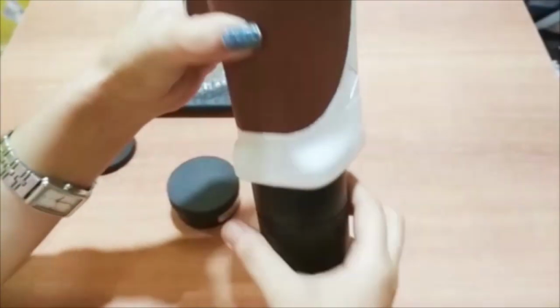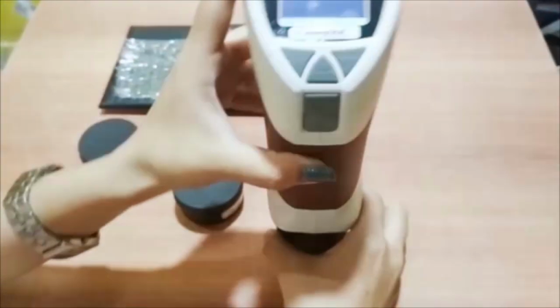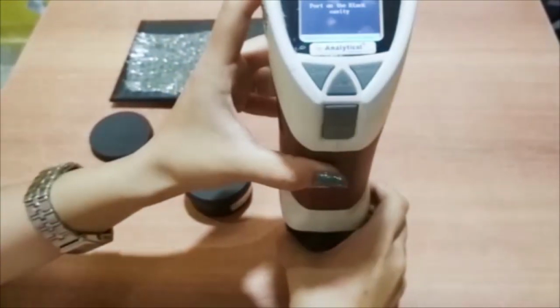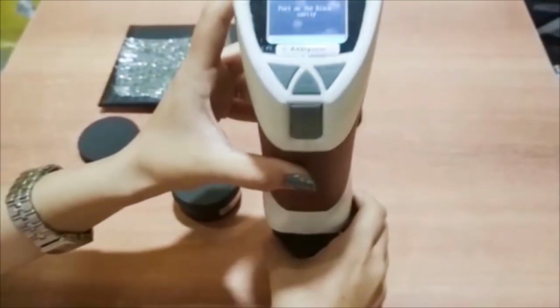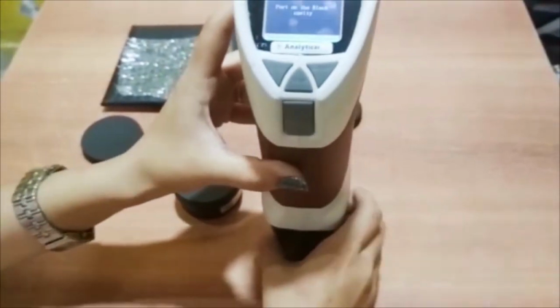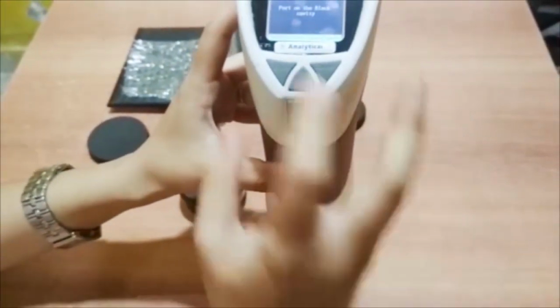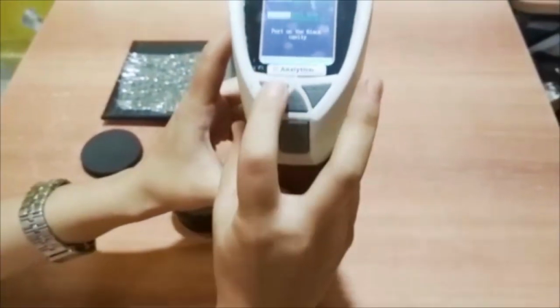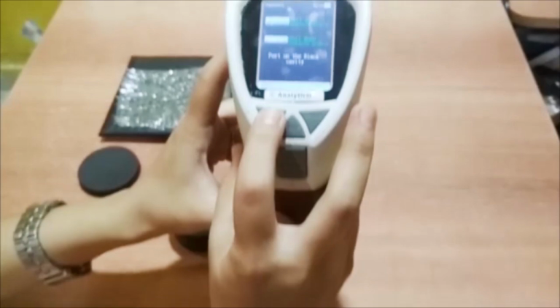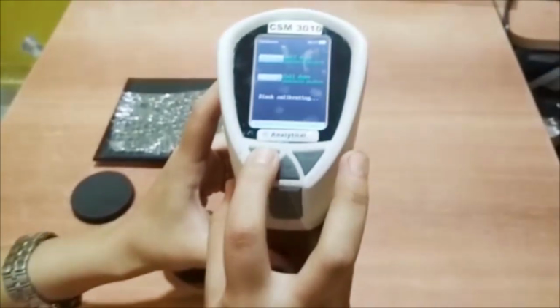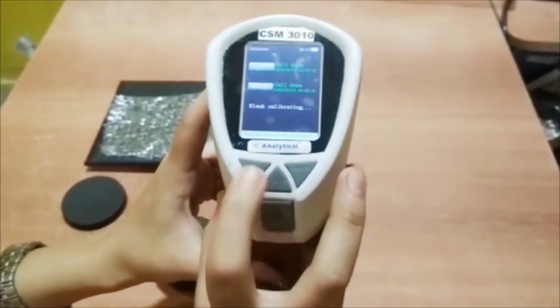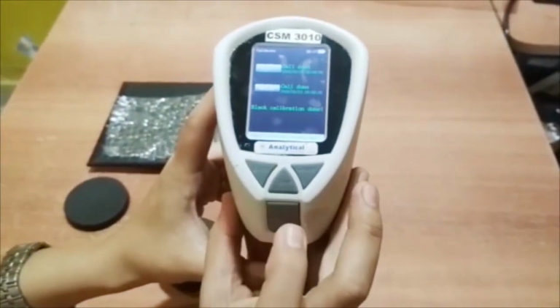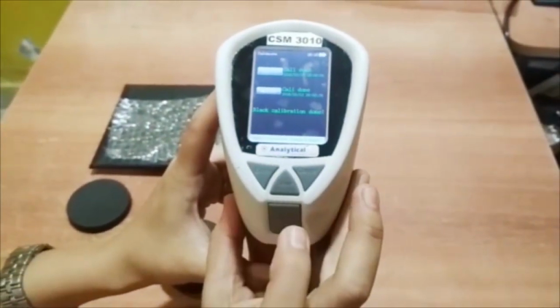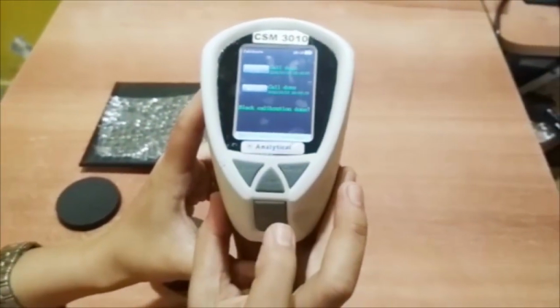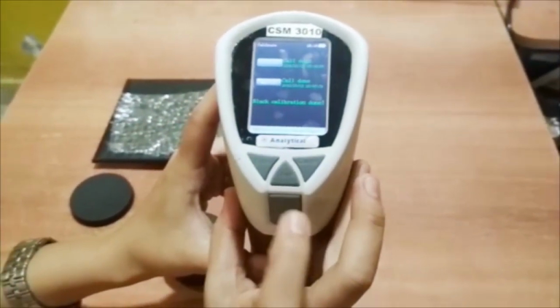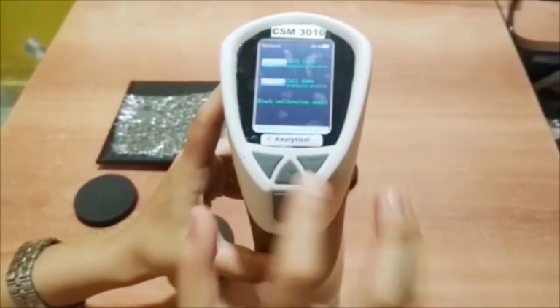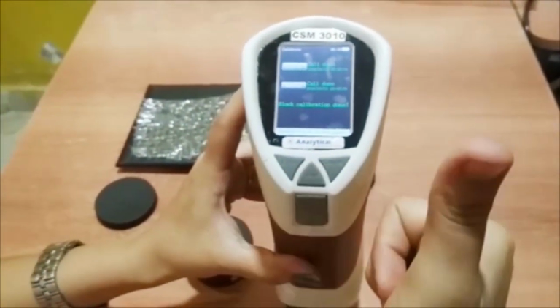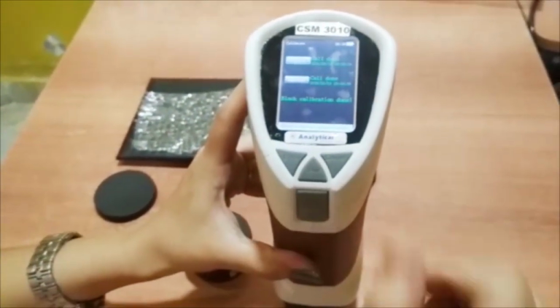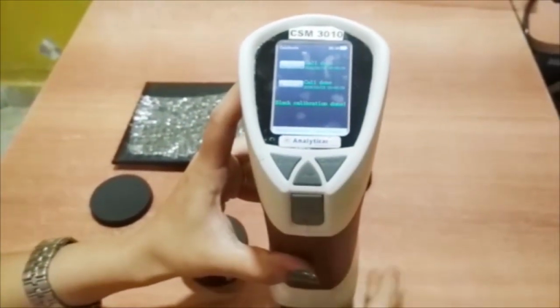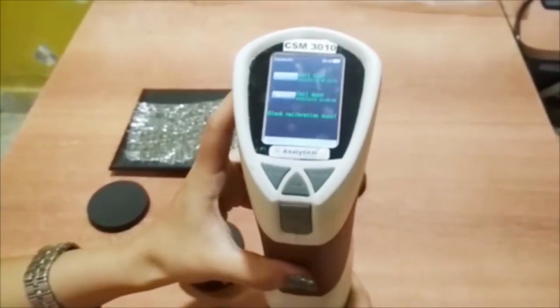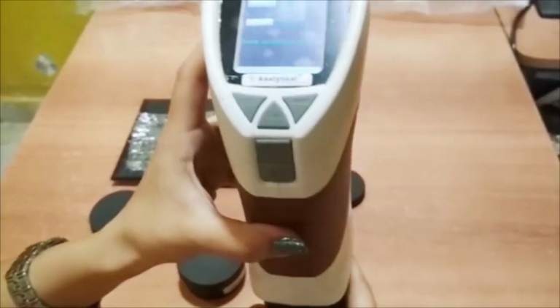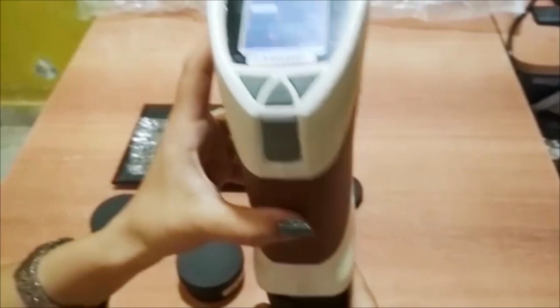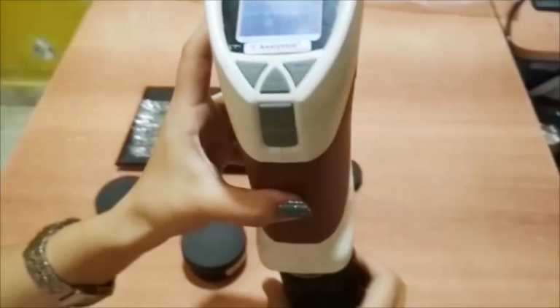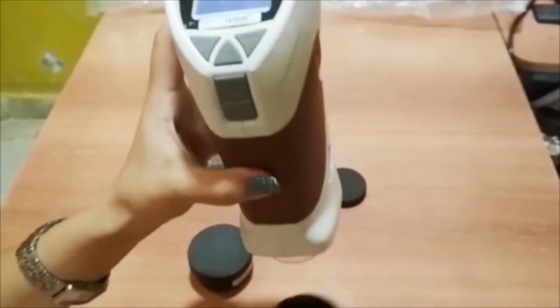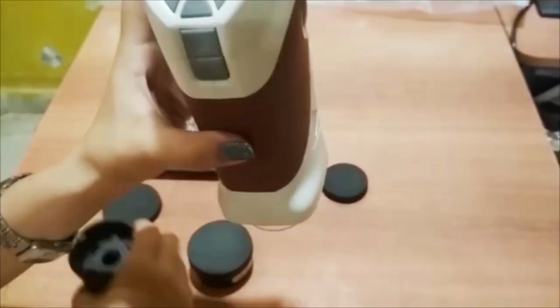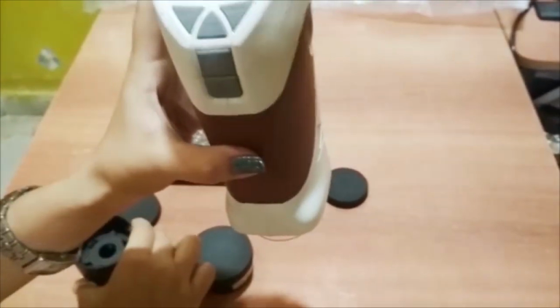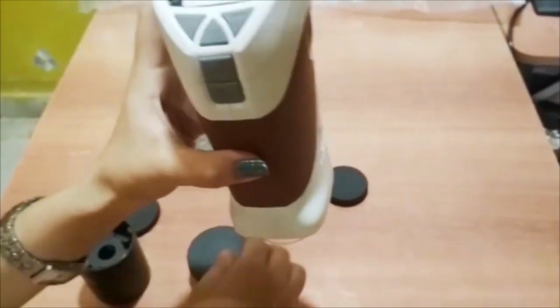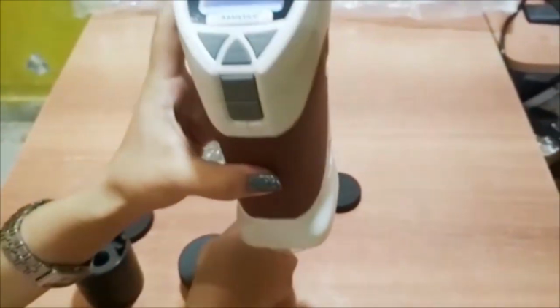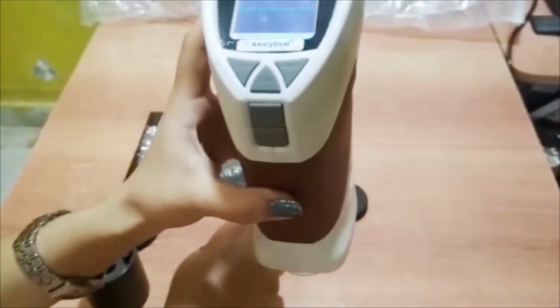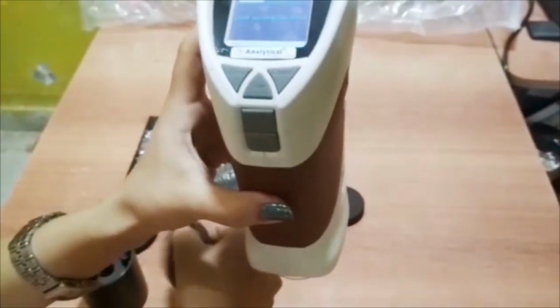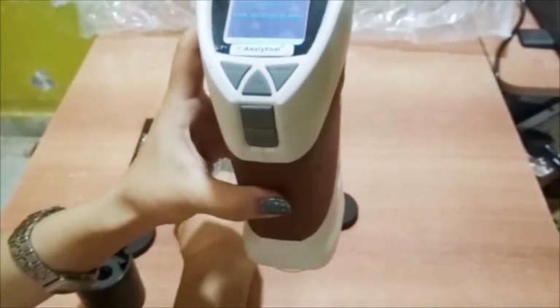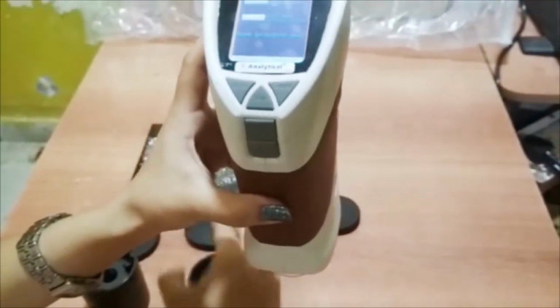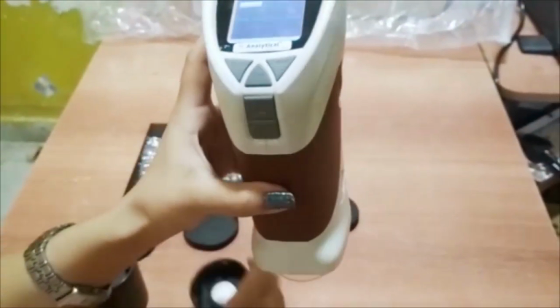Through the up and down buttons, choose black calibration and press the enter key. It will show black calibration done. Repeat the same for white calibration.